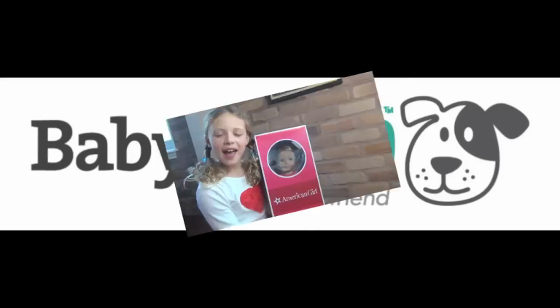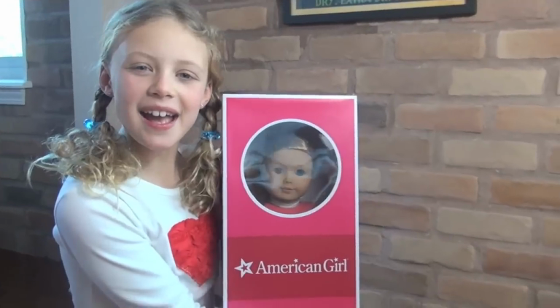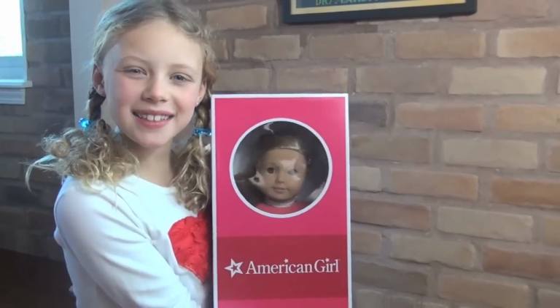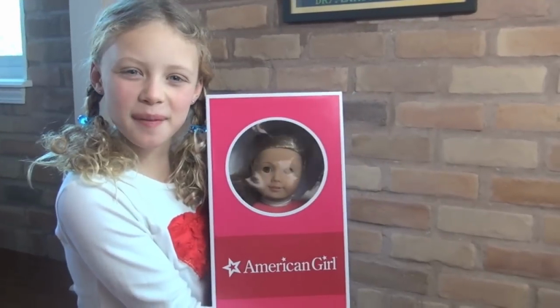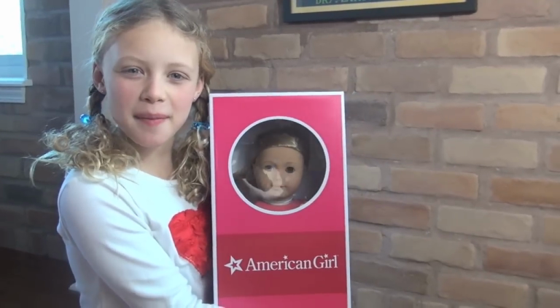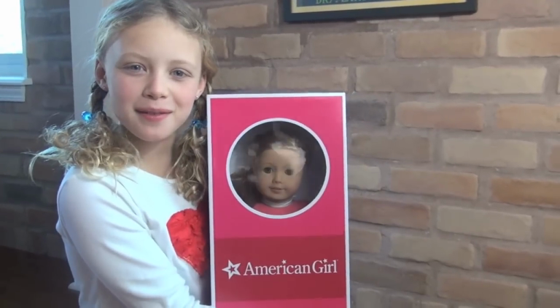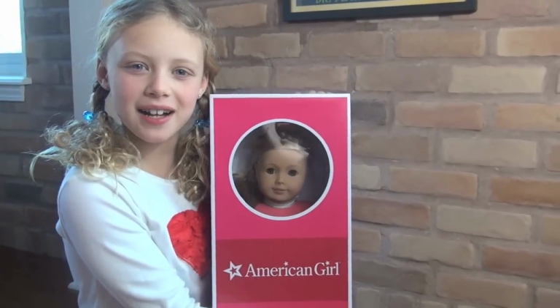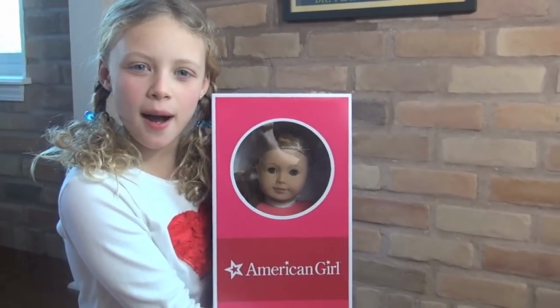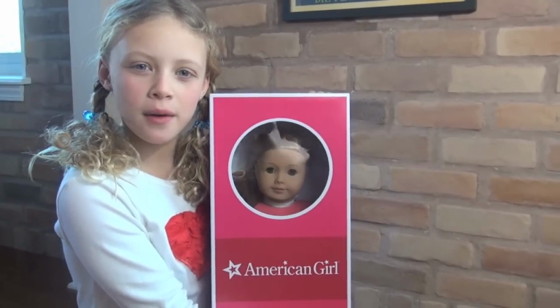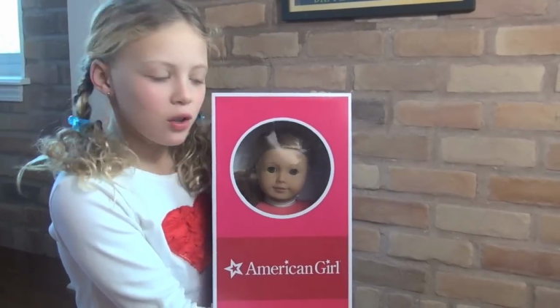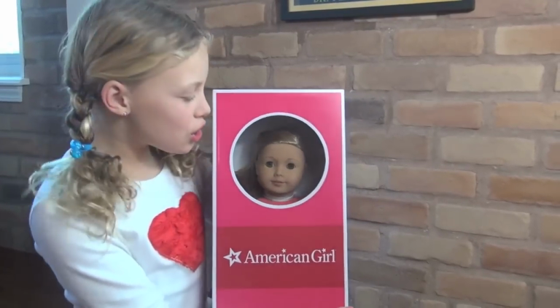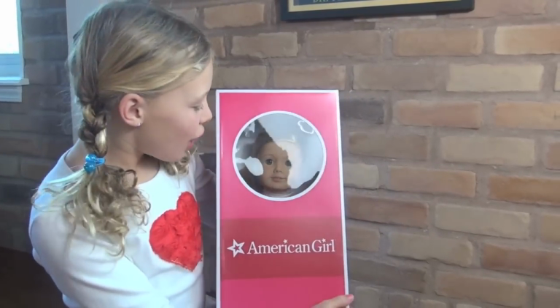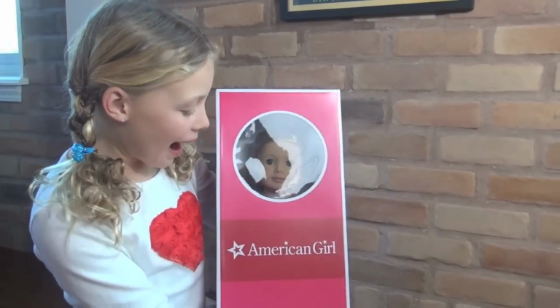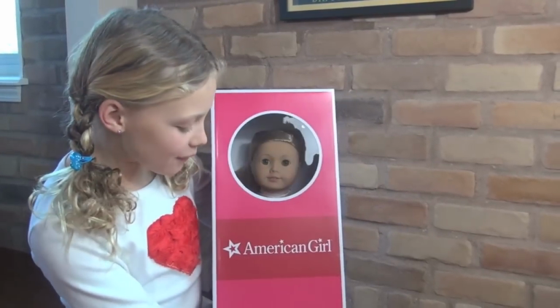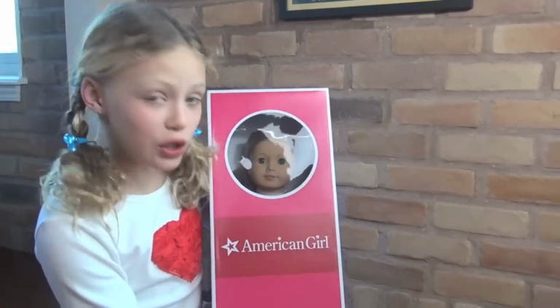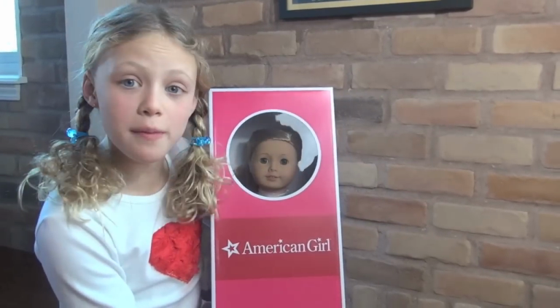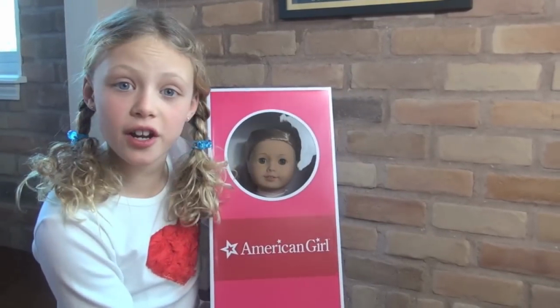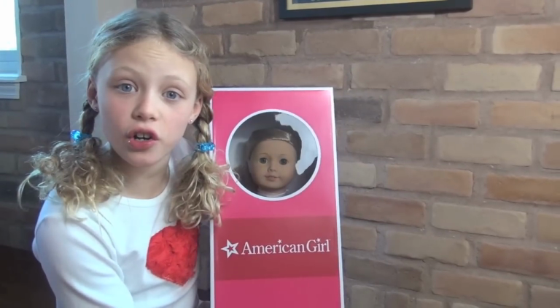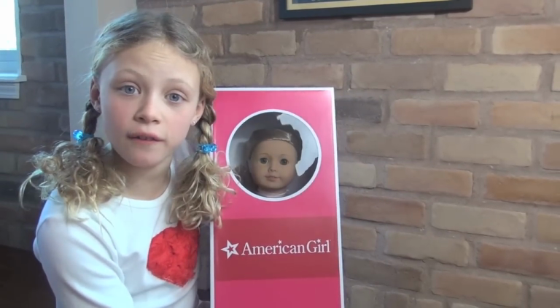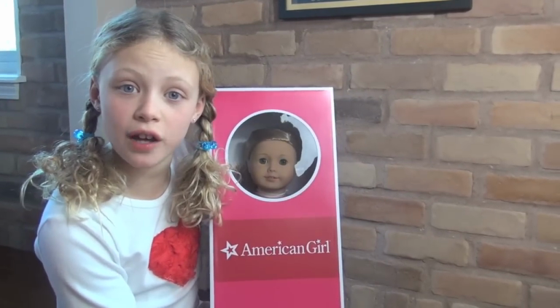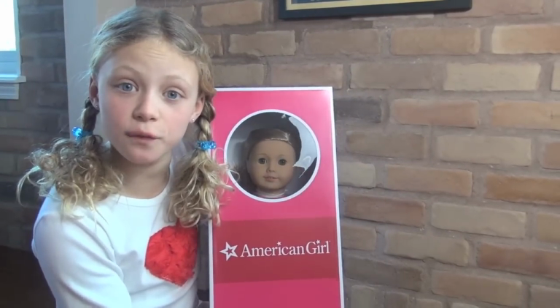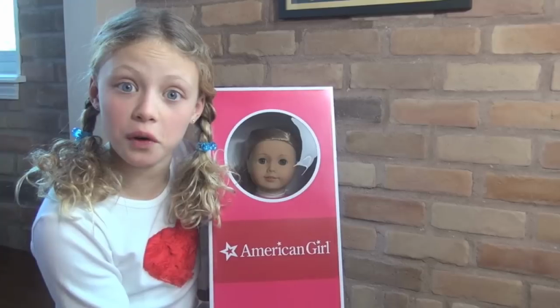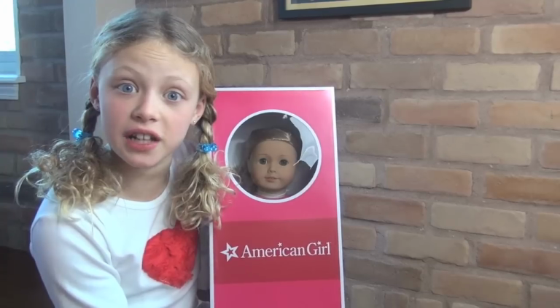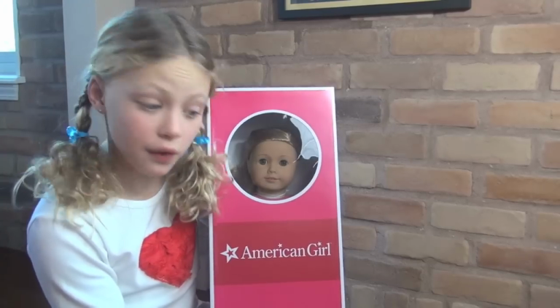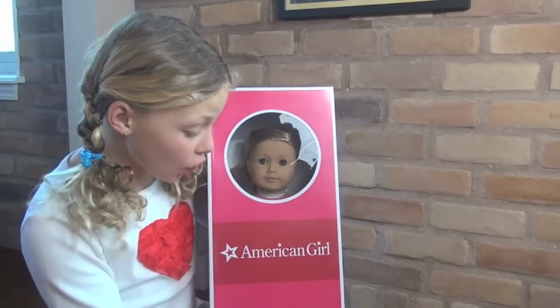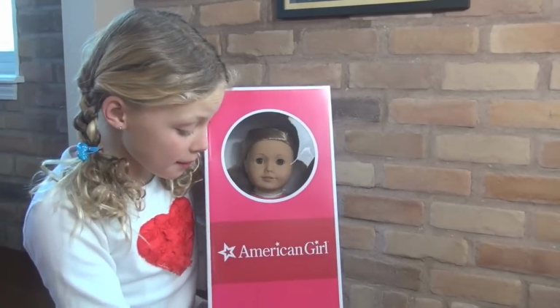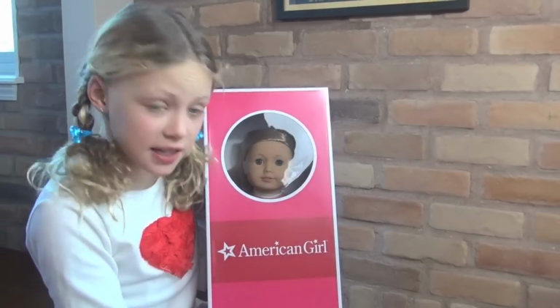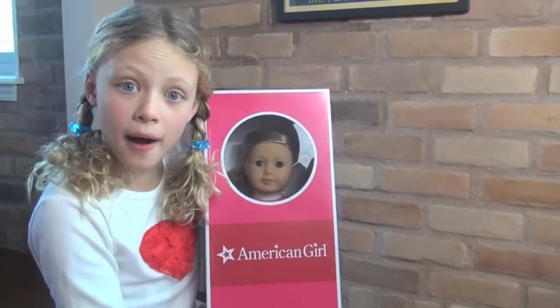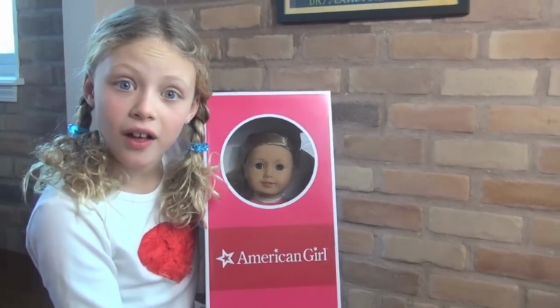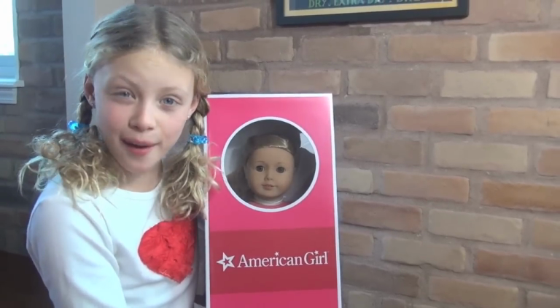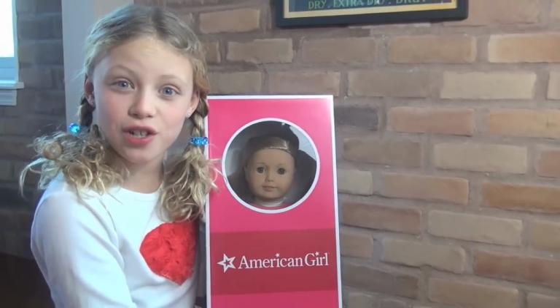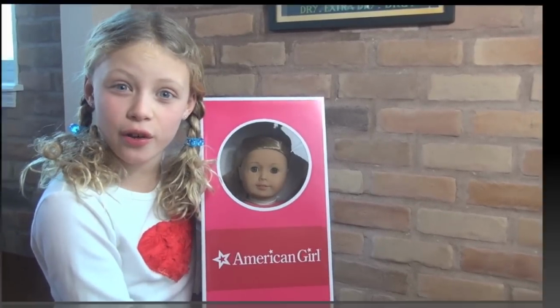Hey guys, I'm from BabyGizzle.com. I have the new American Girl of 2014. Her name is Isabel. Let me show you.